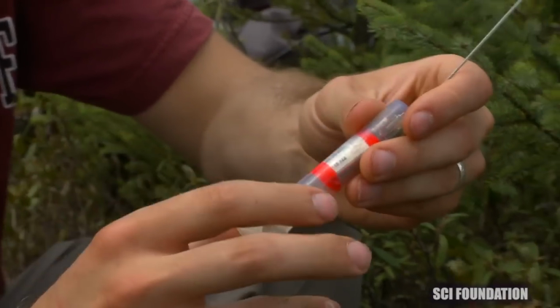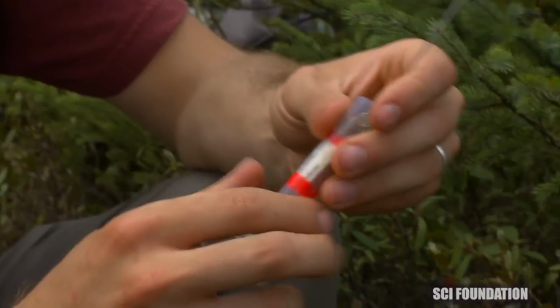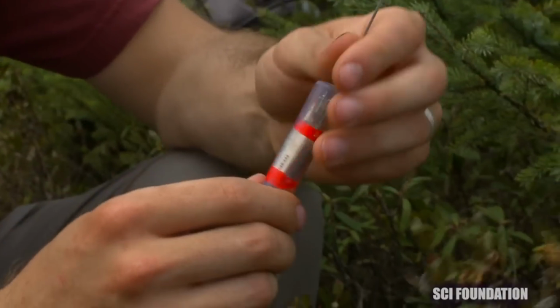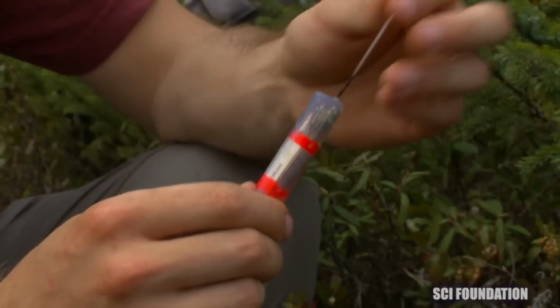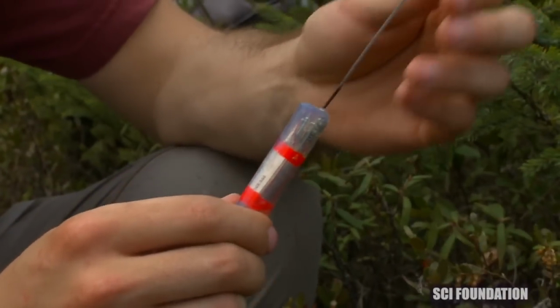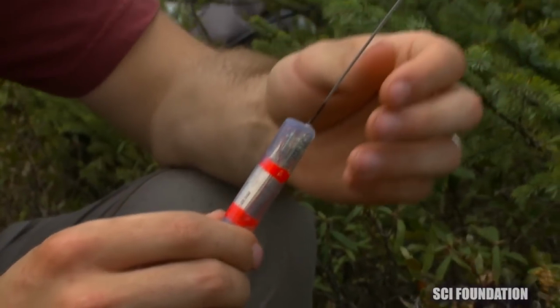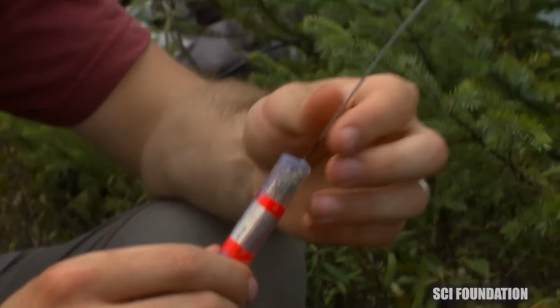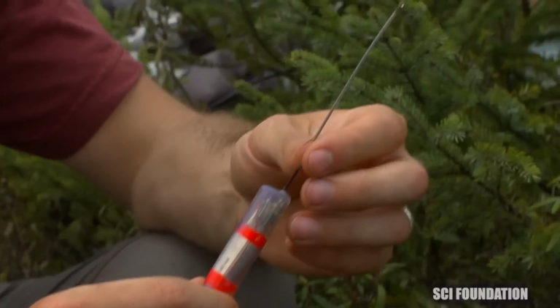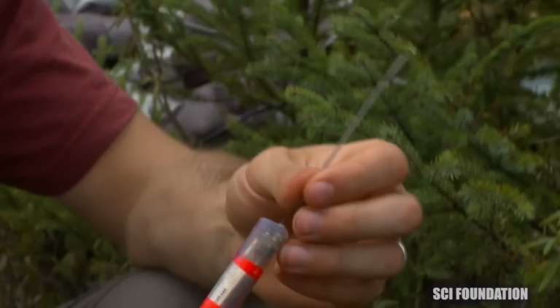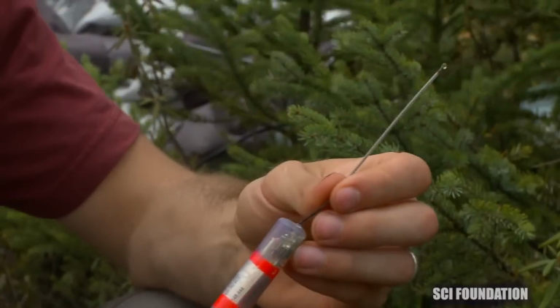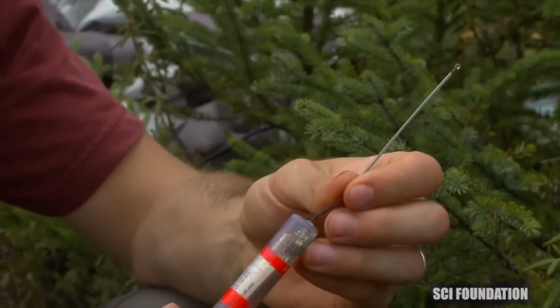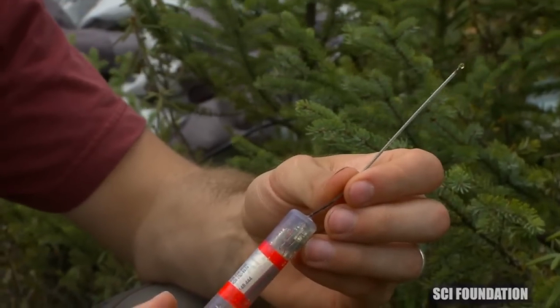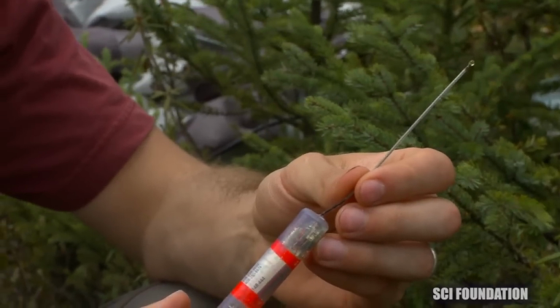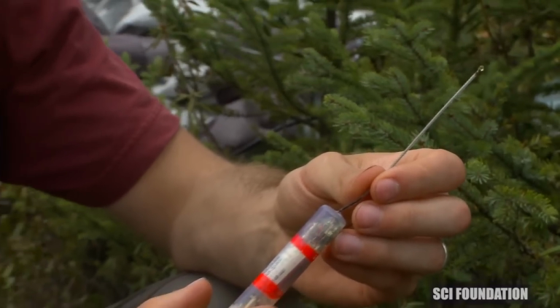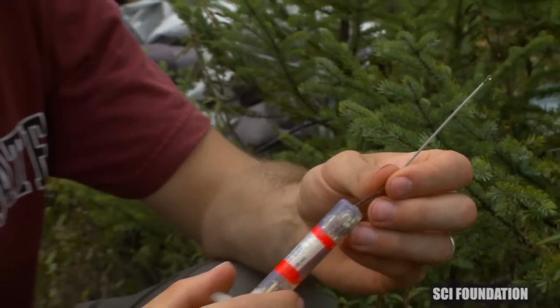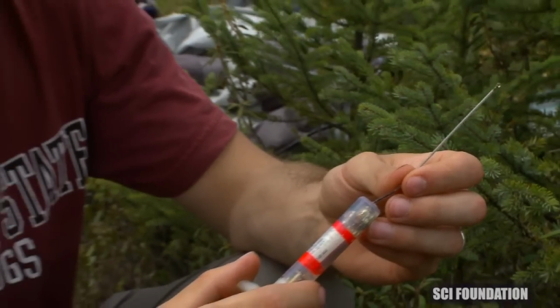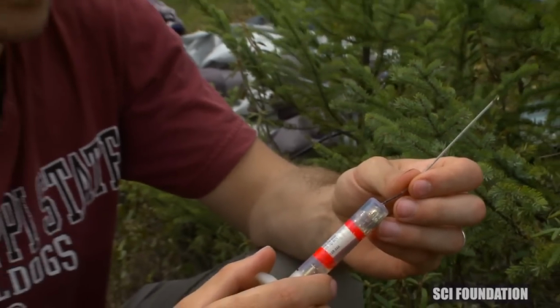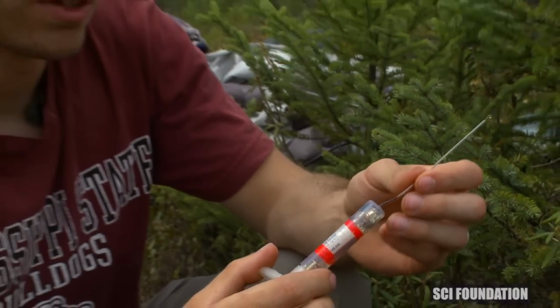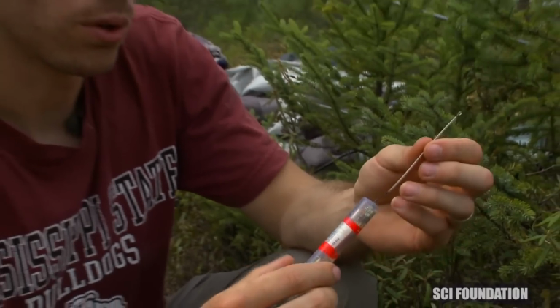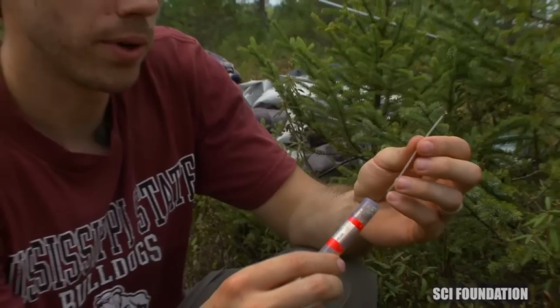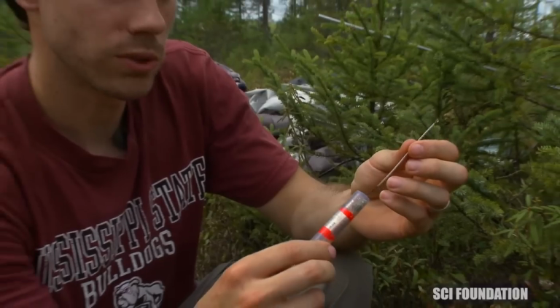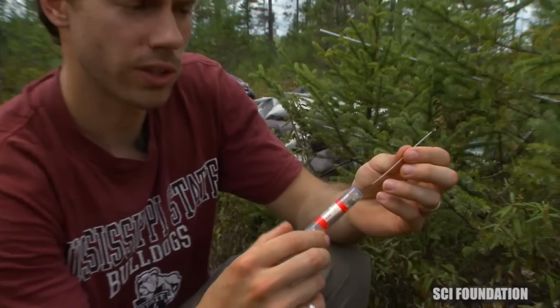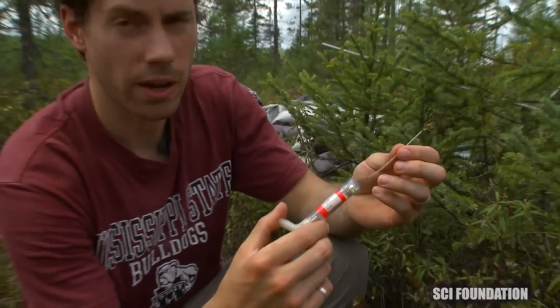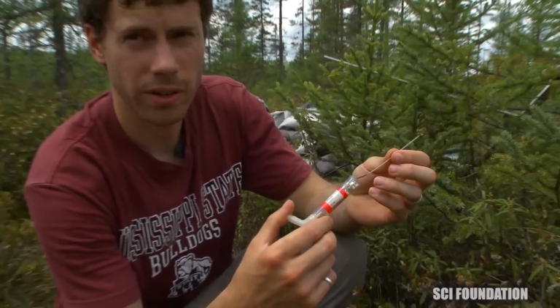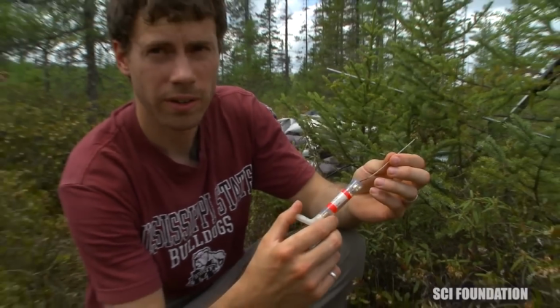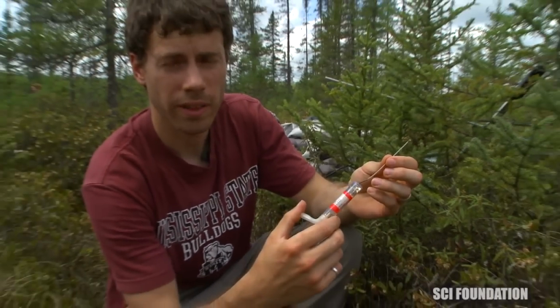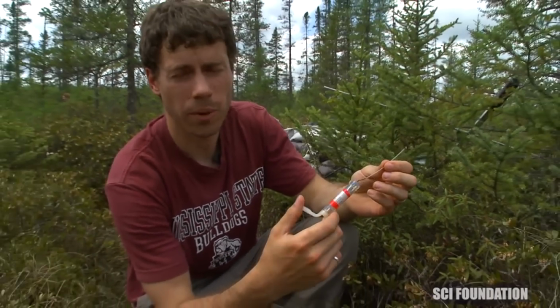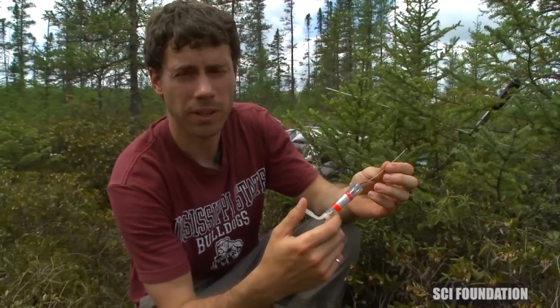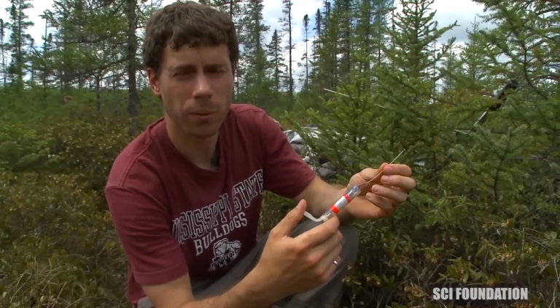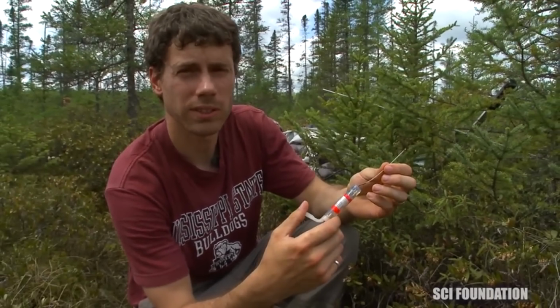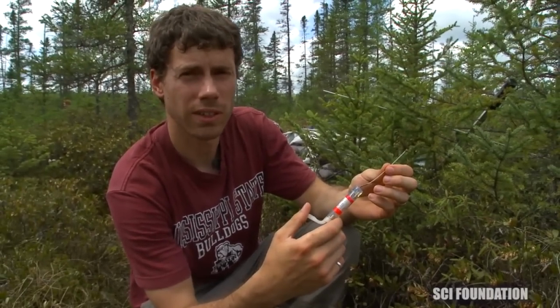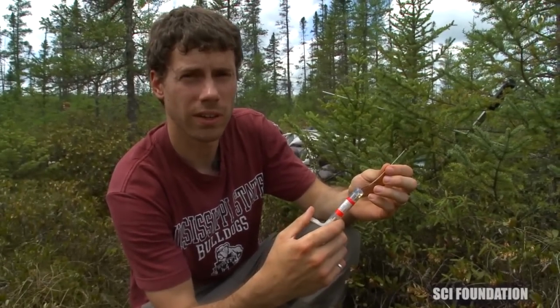Now this antenna on the end is what's transmitting the radio signal, so a bit of this will actually hang out of the deer. That's how we're able to hear it while it's still in the deer.